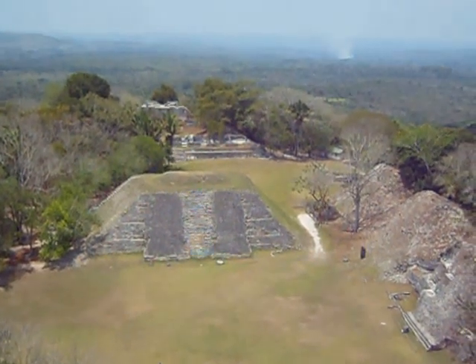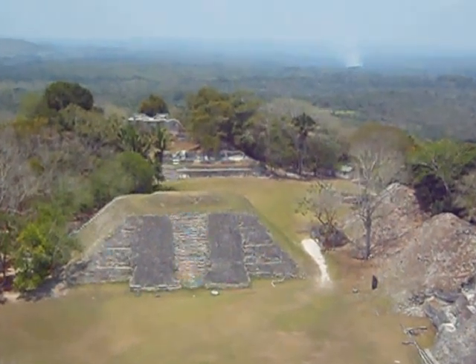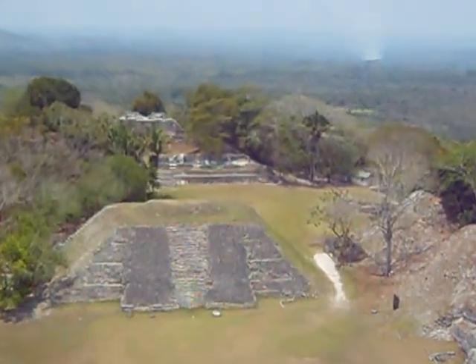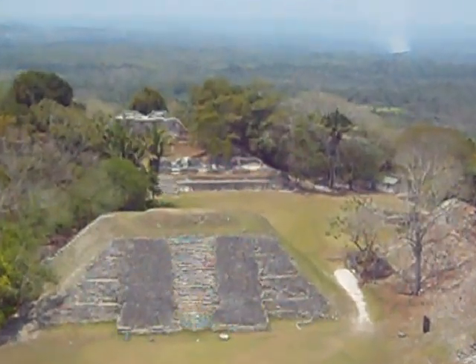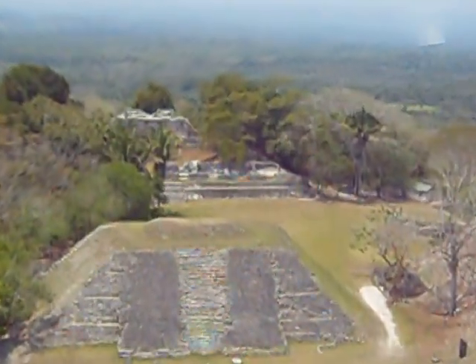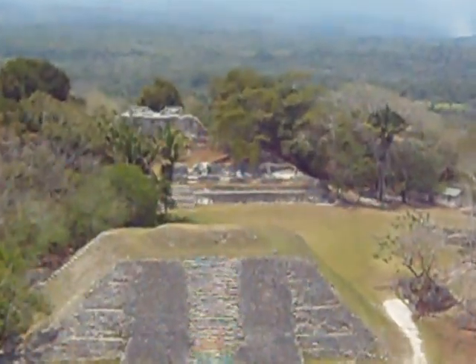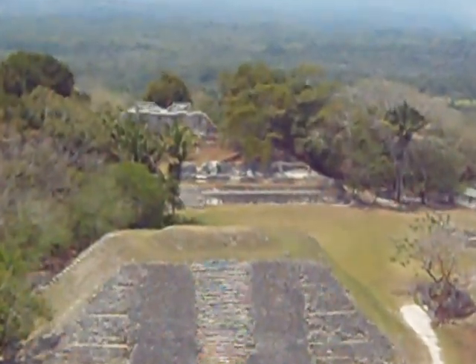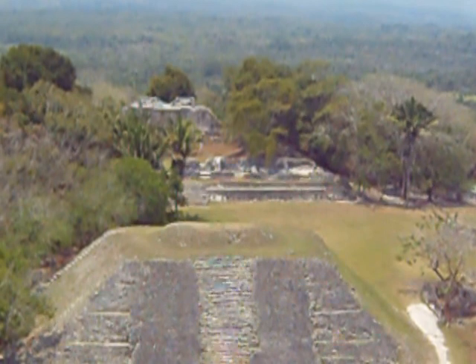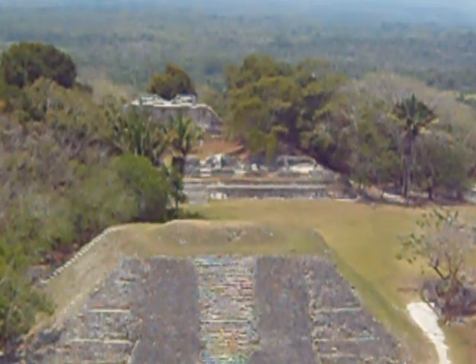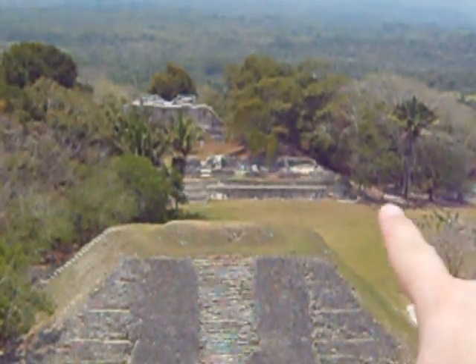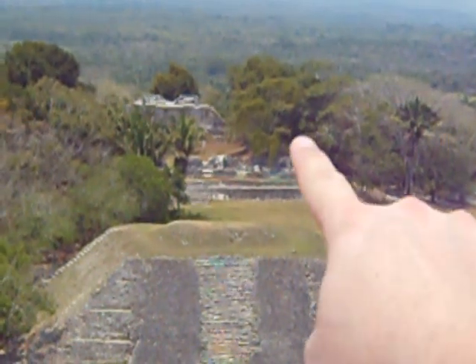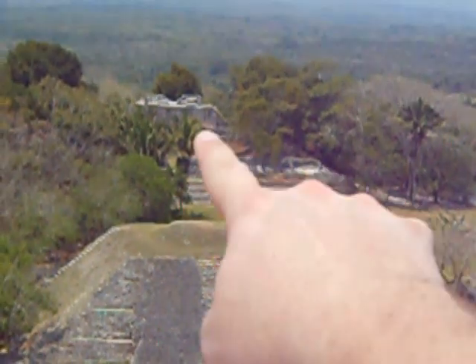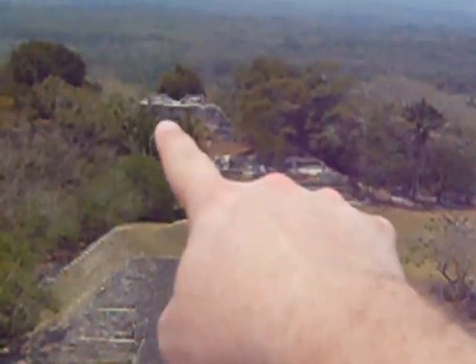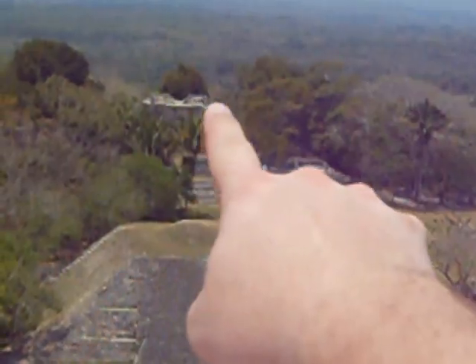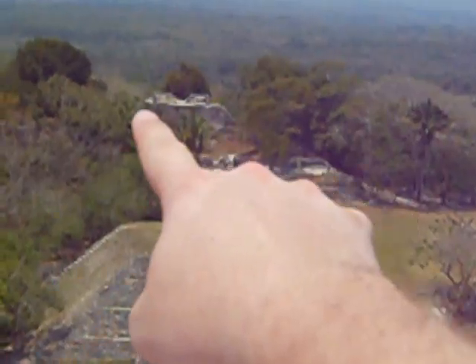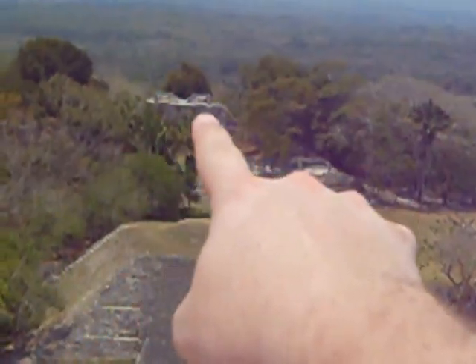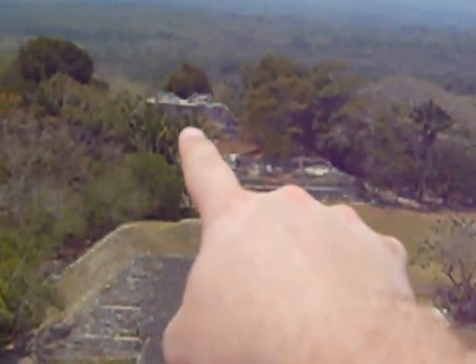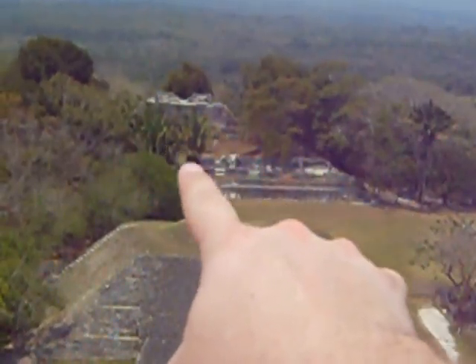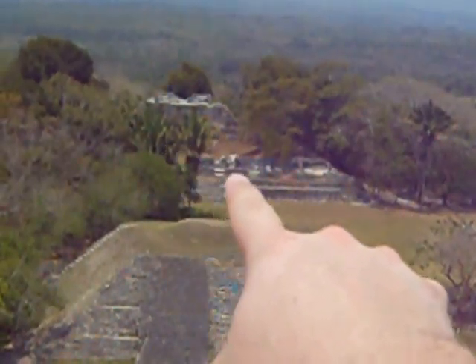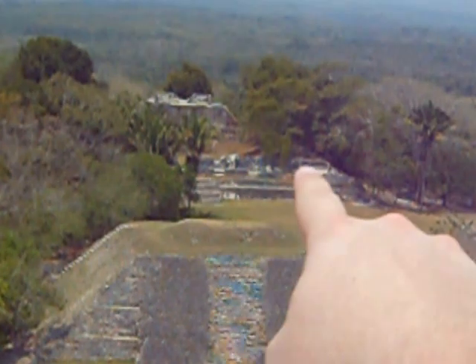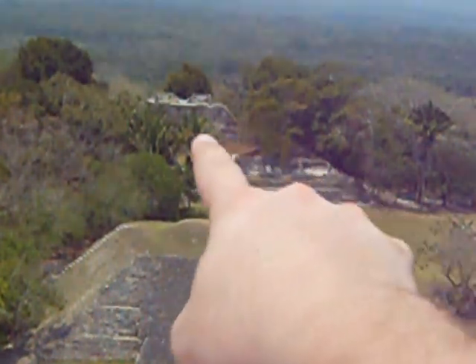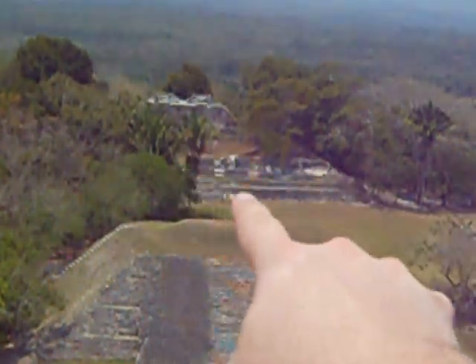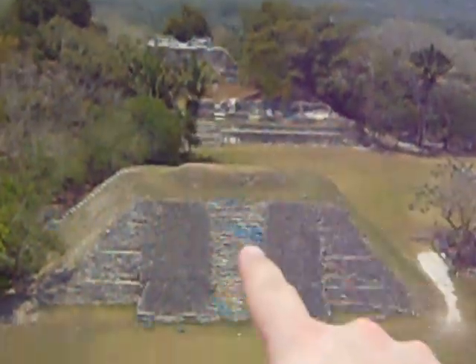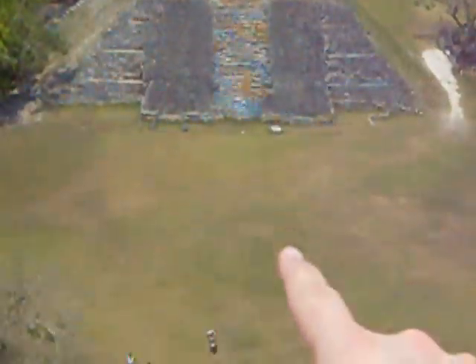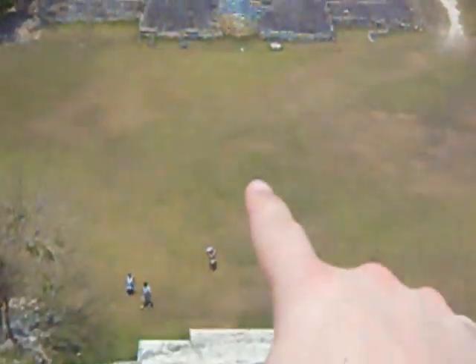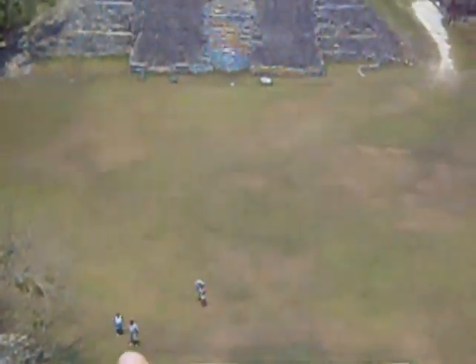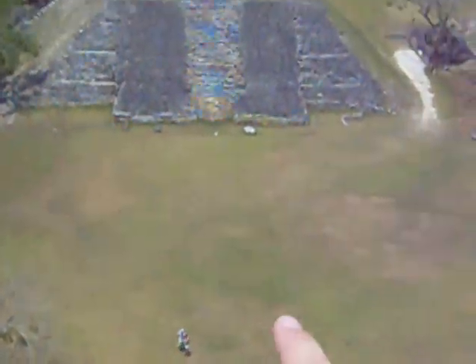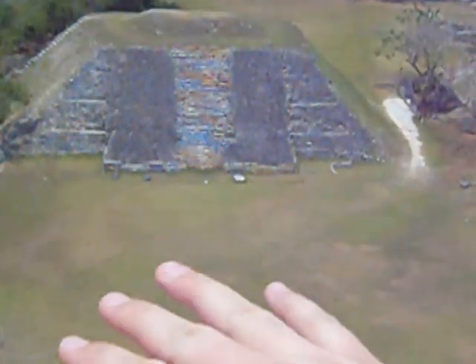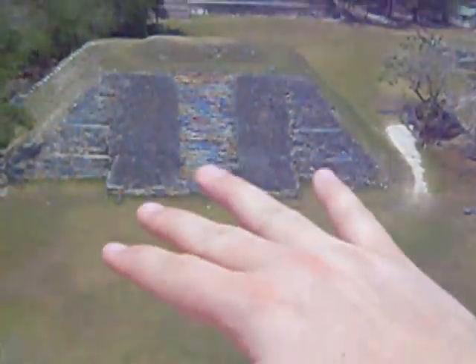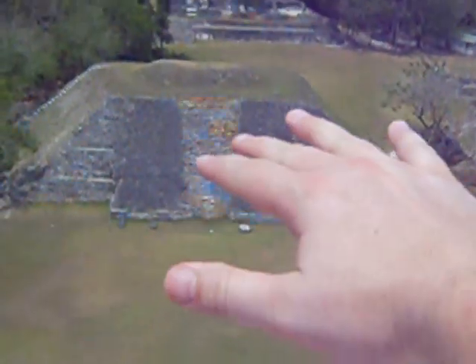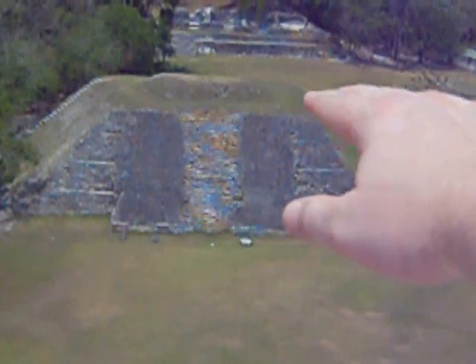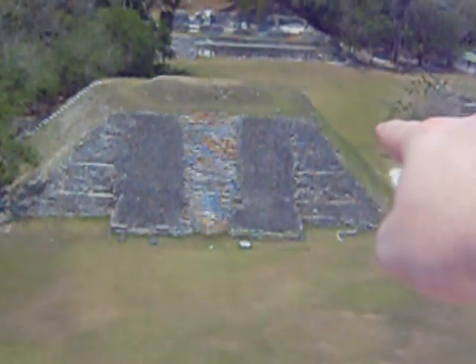Way out there, that far building is where the other half of the royals lived. There are two plazas — there's one there, and this was a plaza here that used to extend all the way out across there.